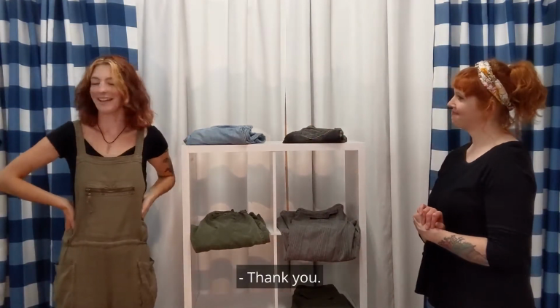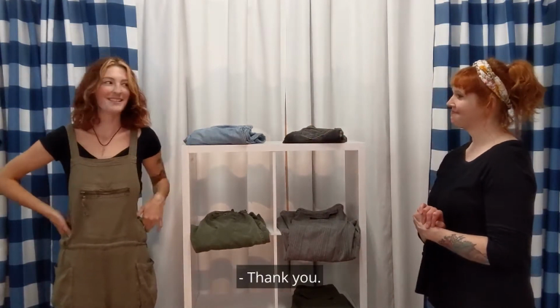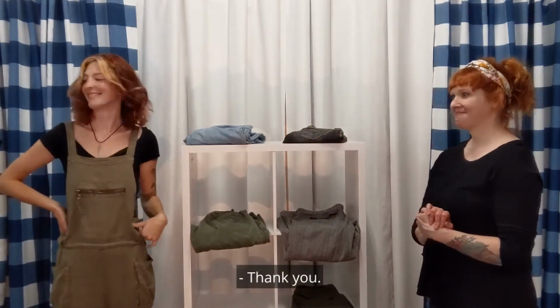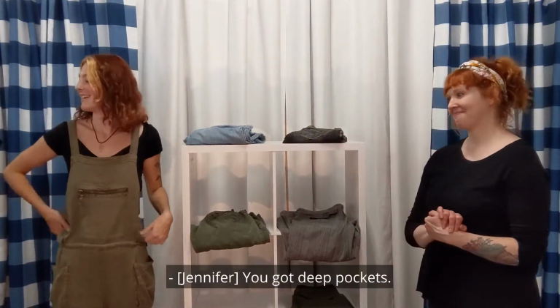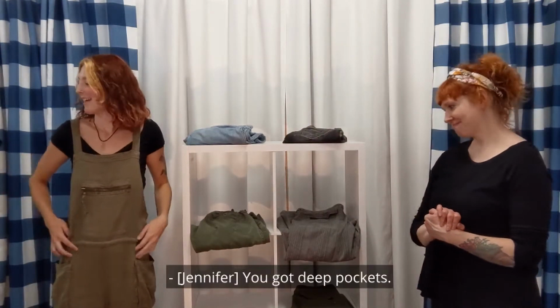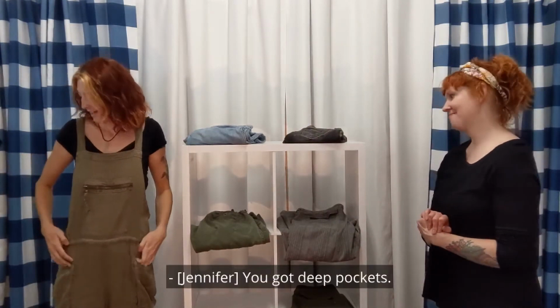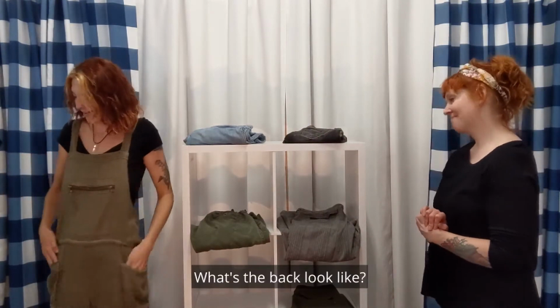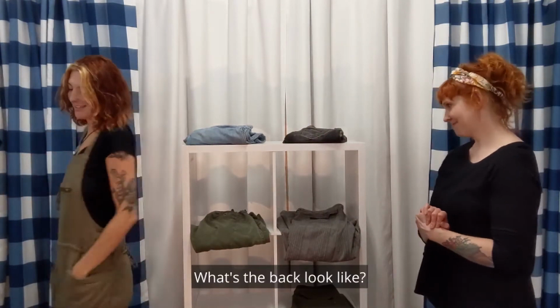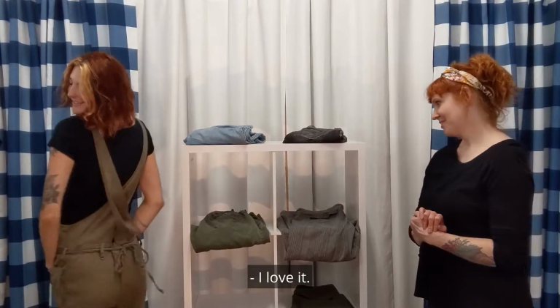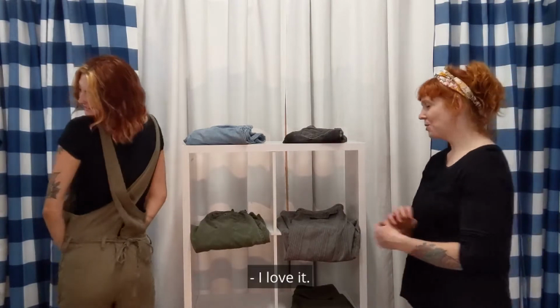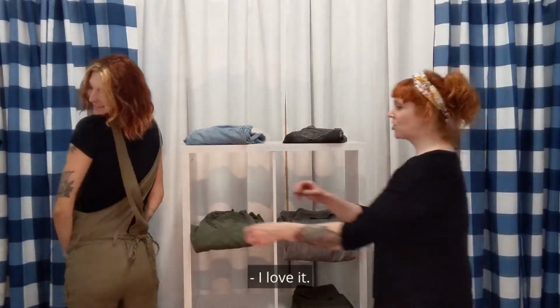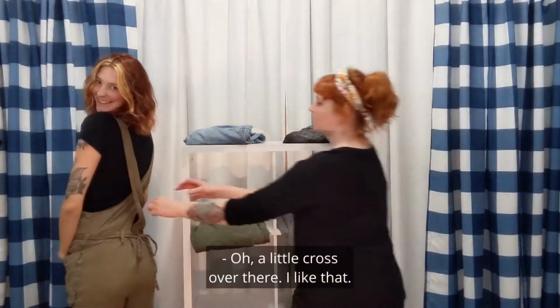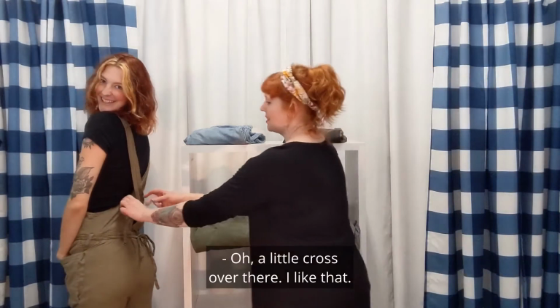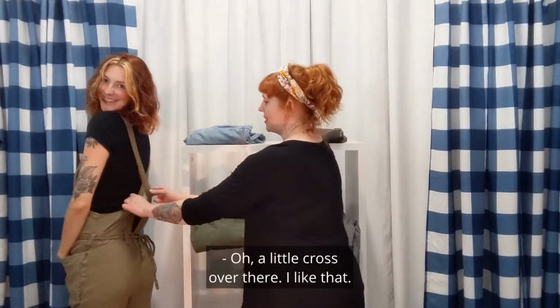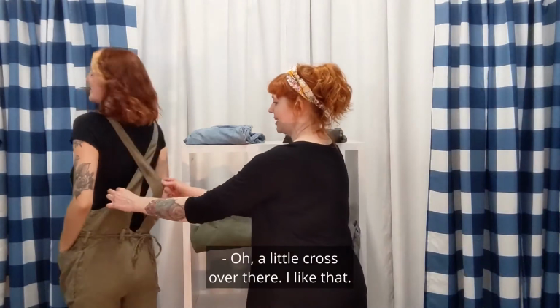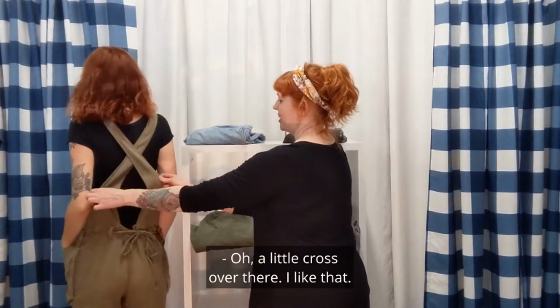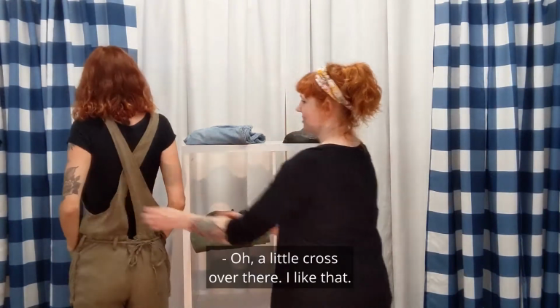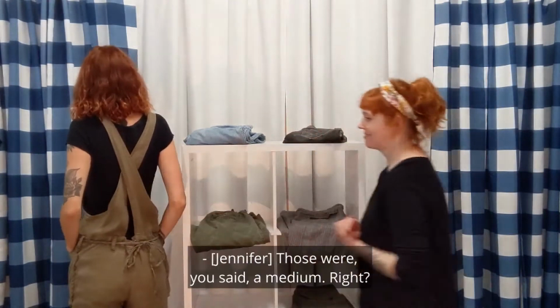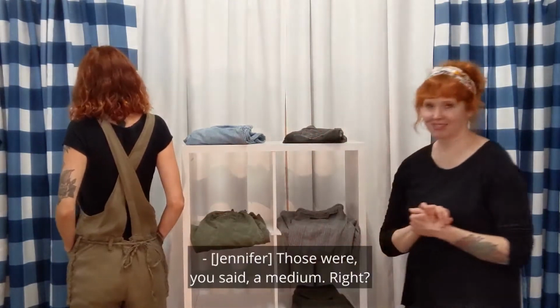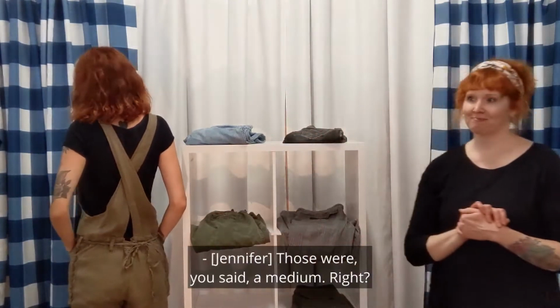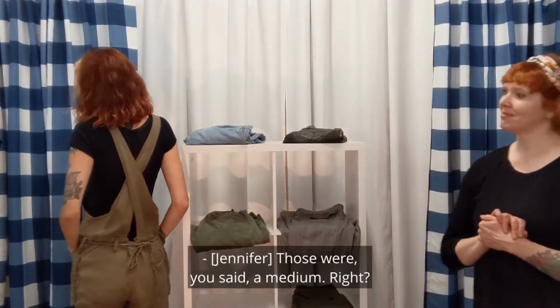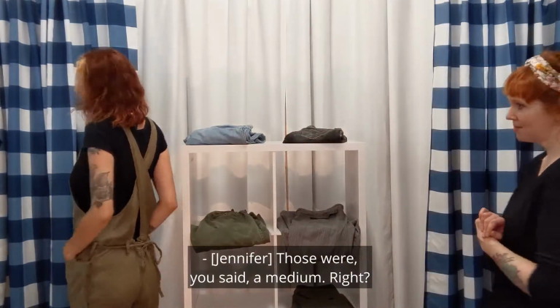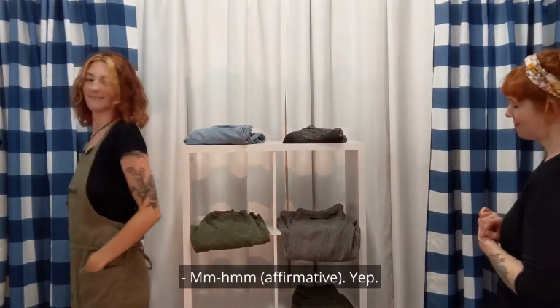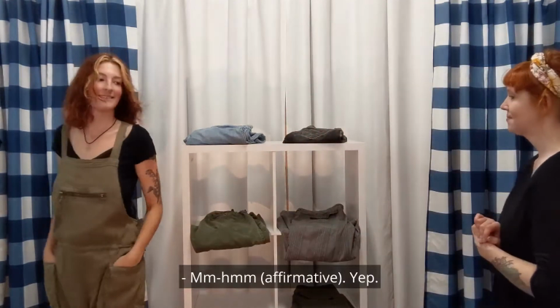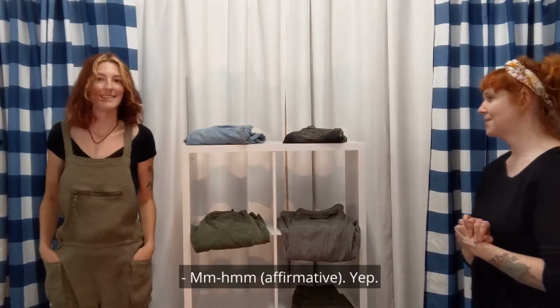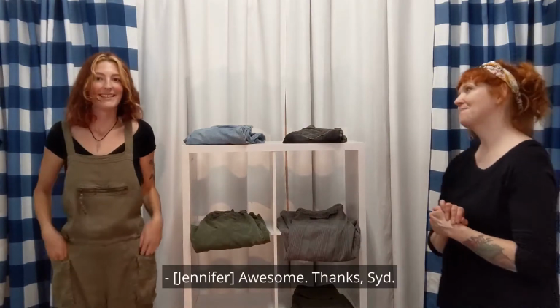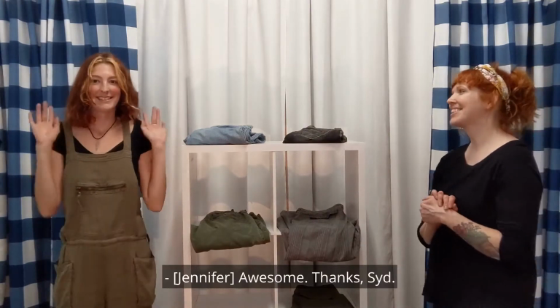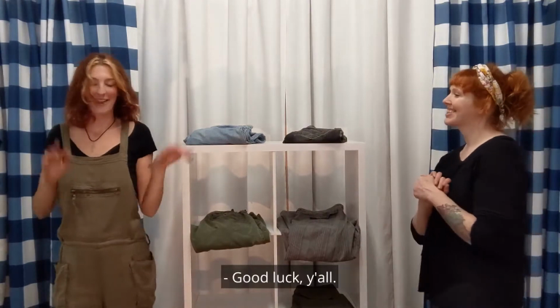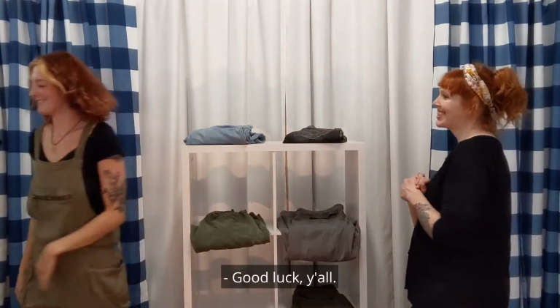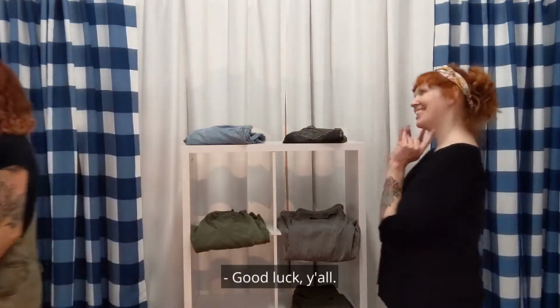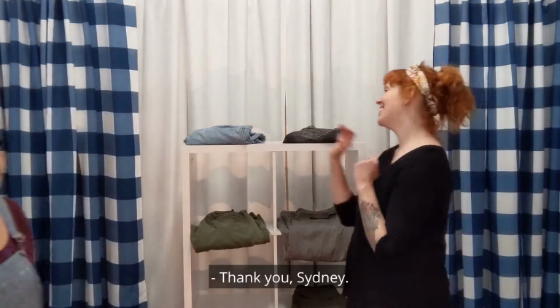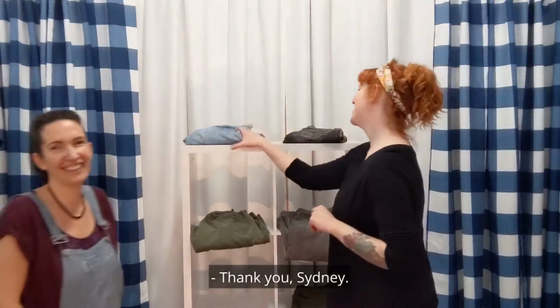You got deep pockets. What's the back look like? I love it. Oh, a little crock over there. I like that. Those were a size medium, right? Awesome. Thanks, Syd. Good luck, y'all. Thank you, Sydney.